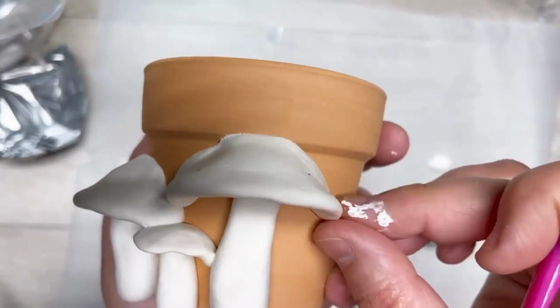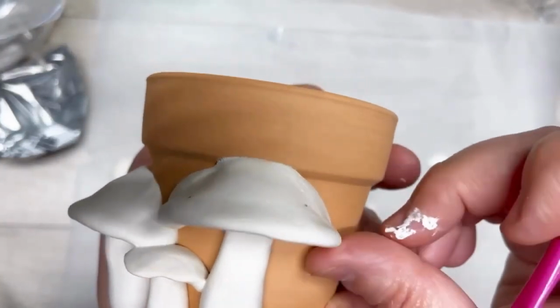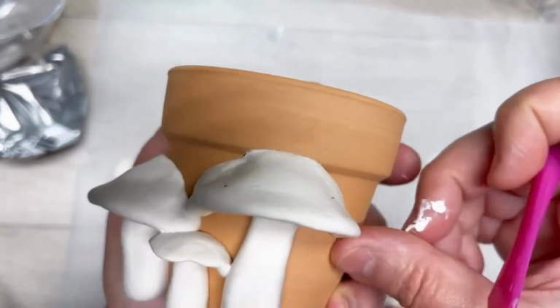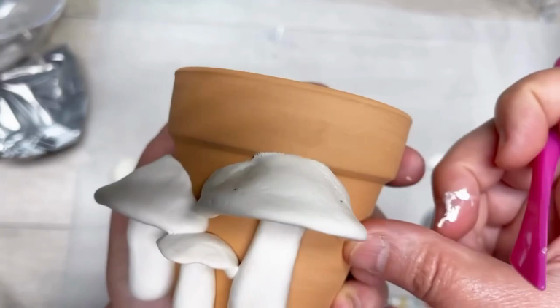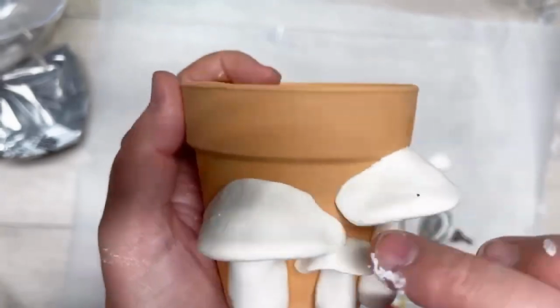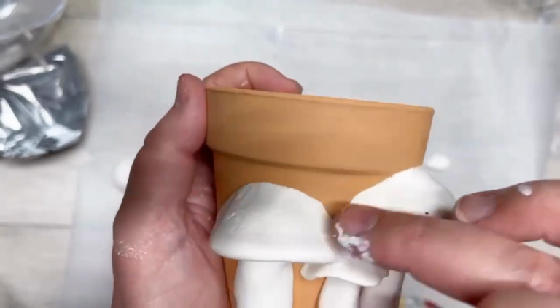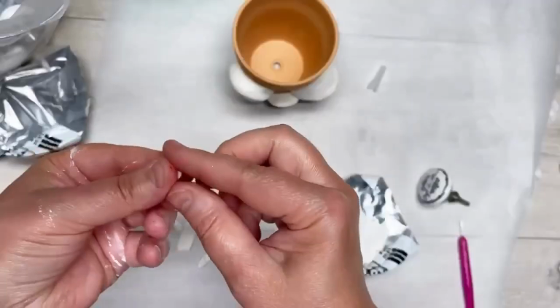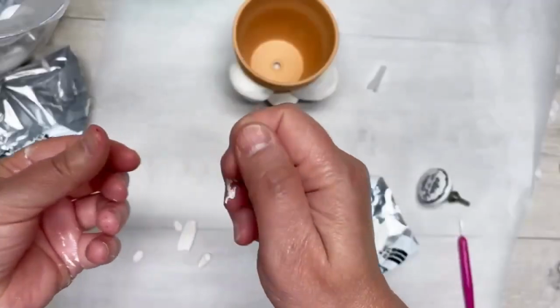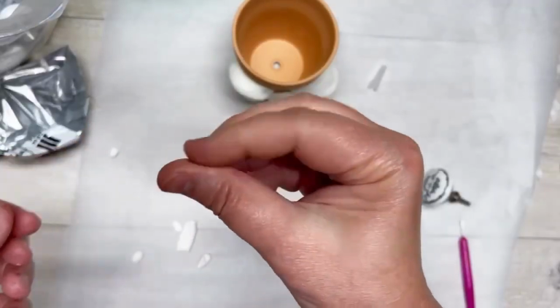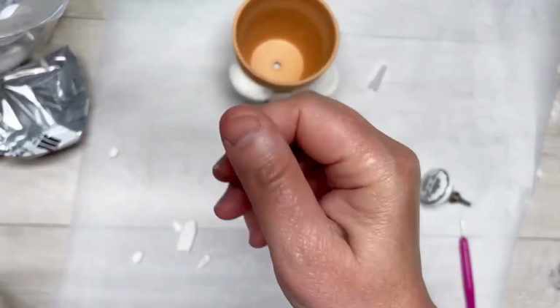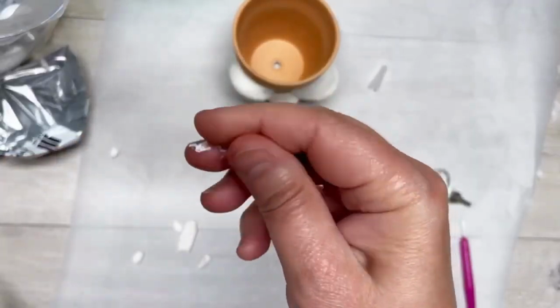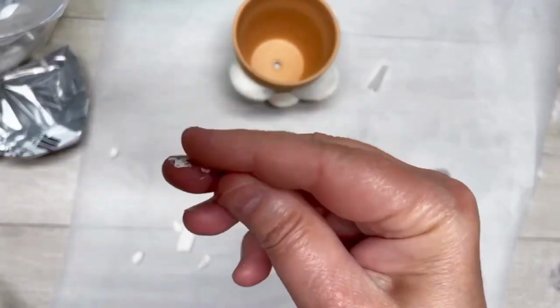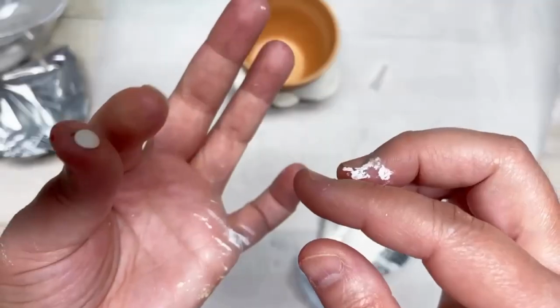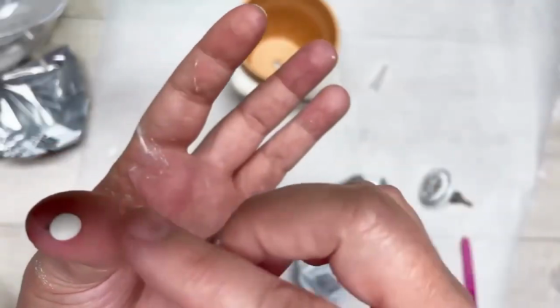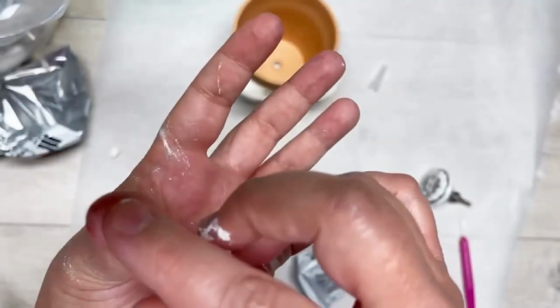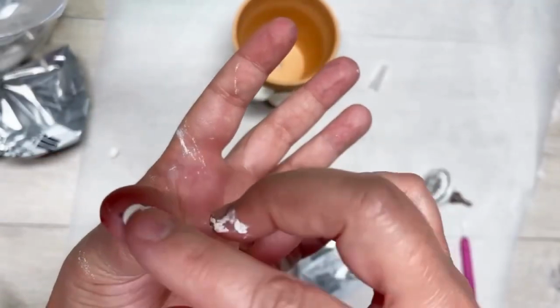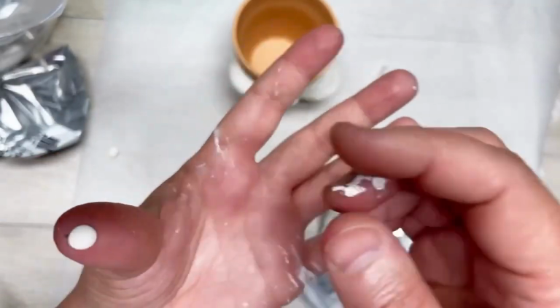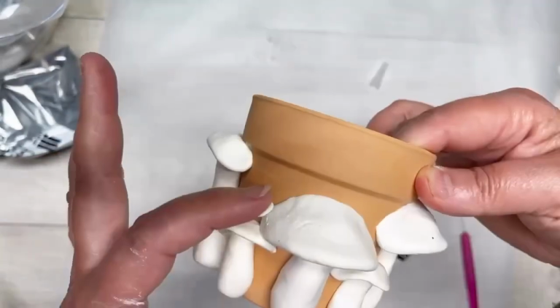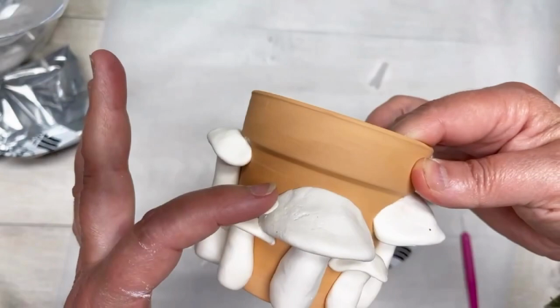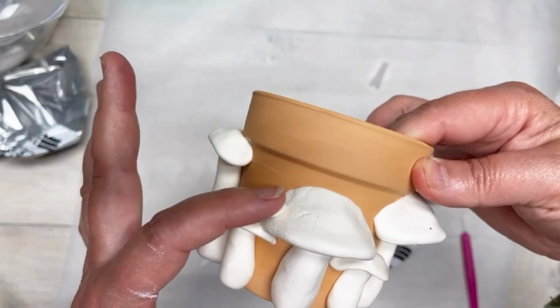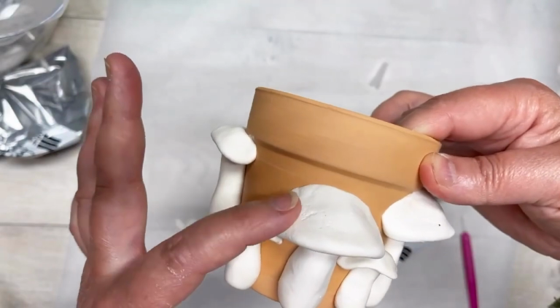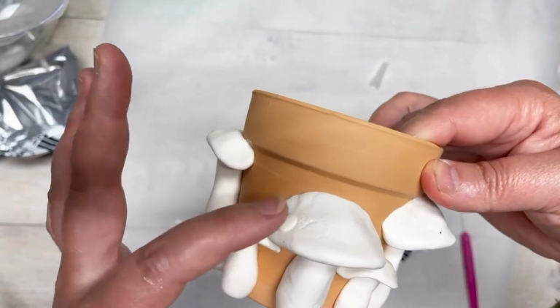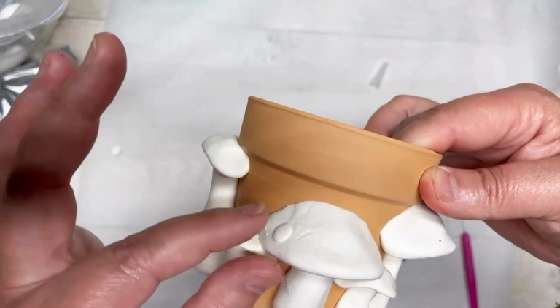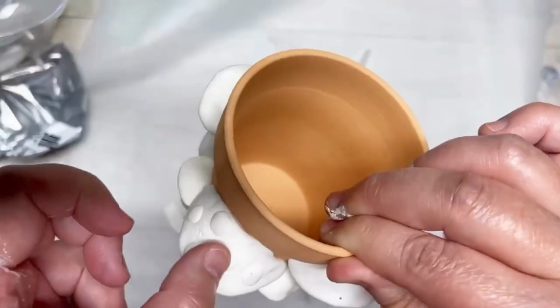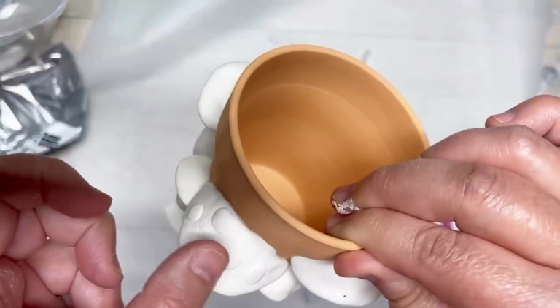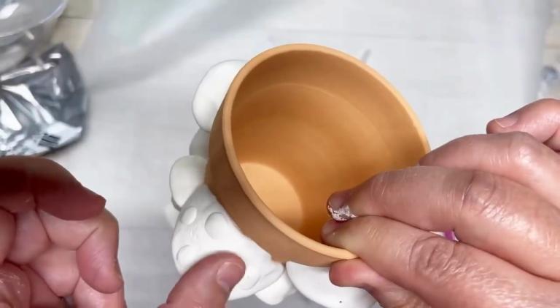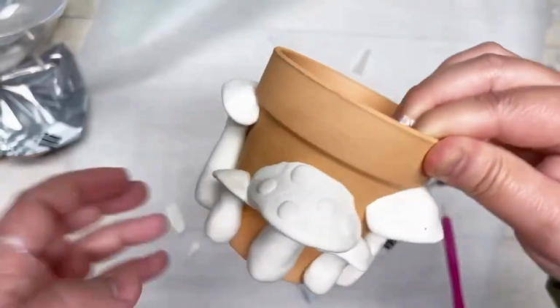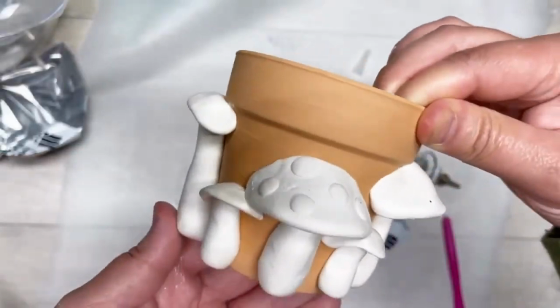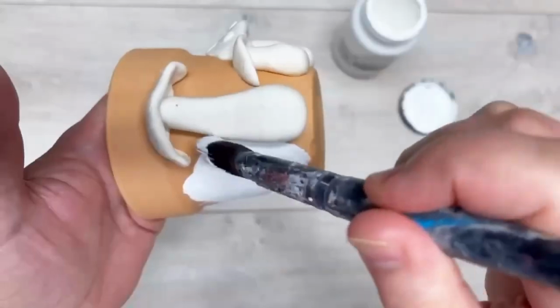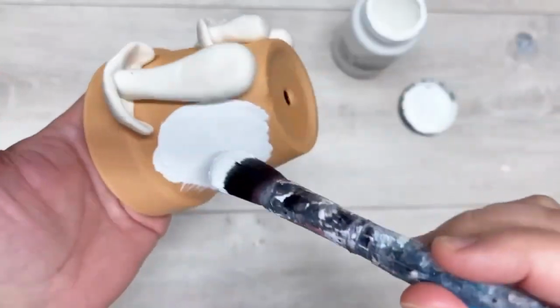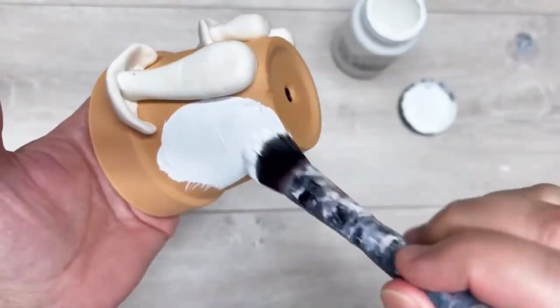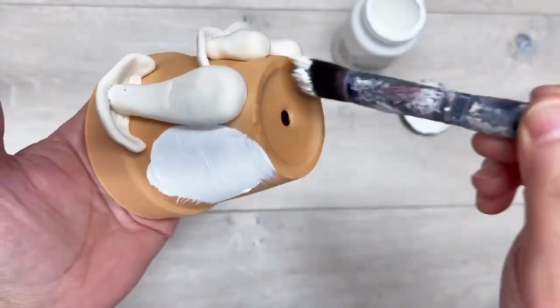You can adjust and move the little mushrooms all over. If you wanted to put more embellishments on your mushrooms, you could — I took a little piece, rolled it, and put it flat.